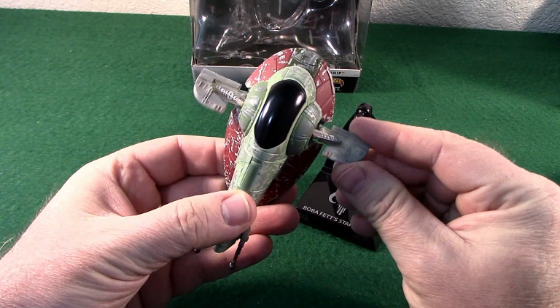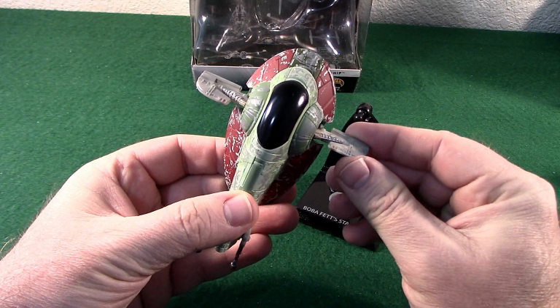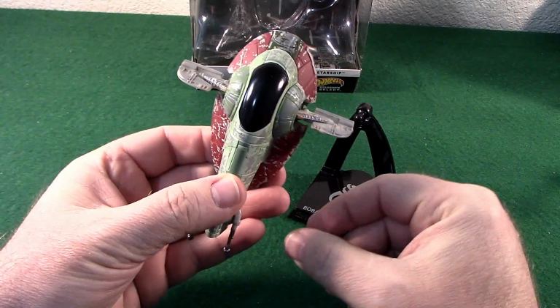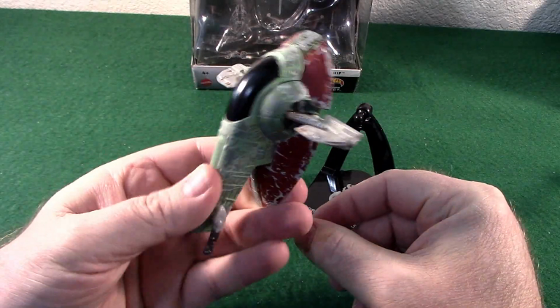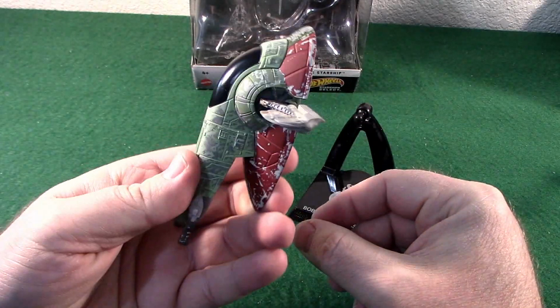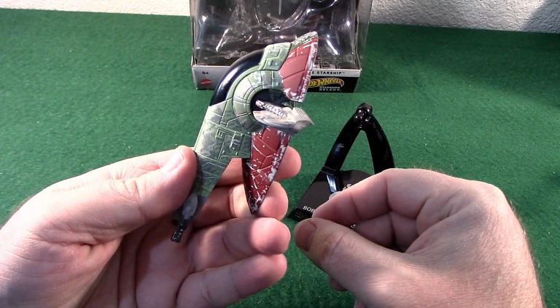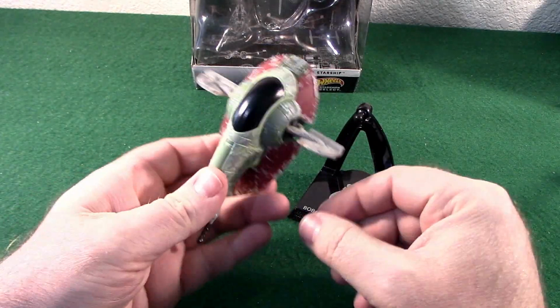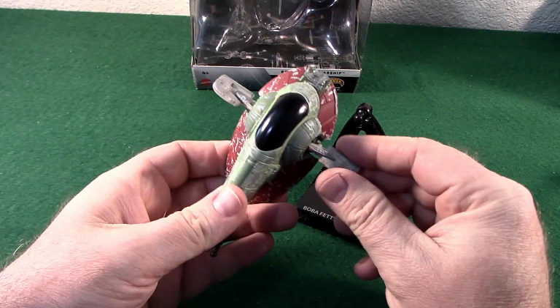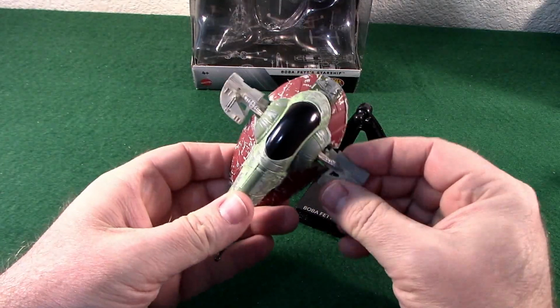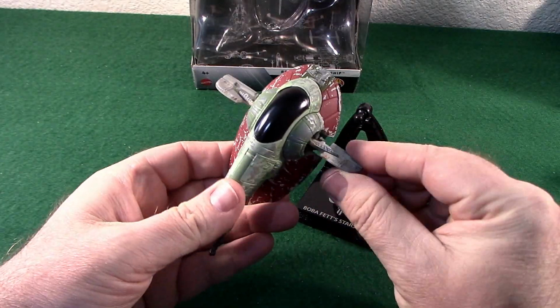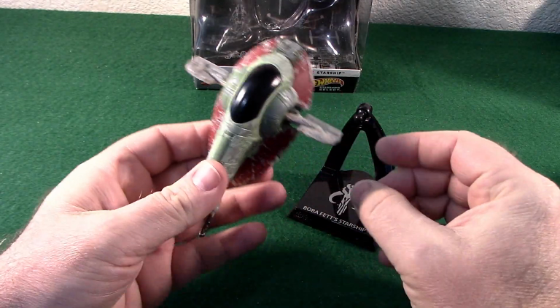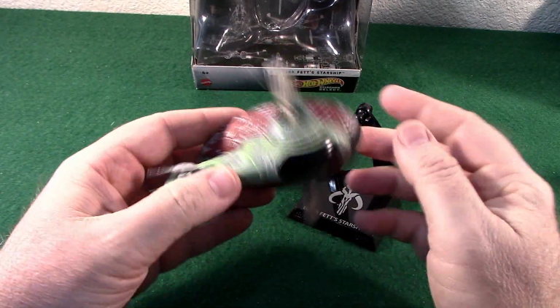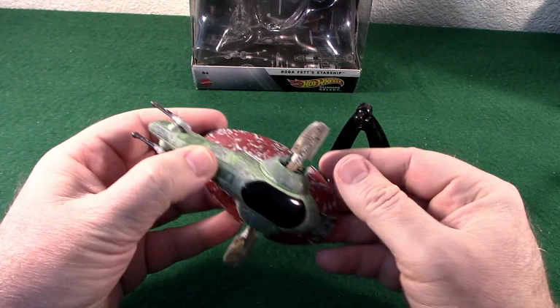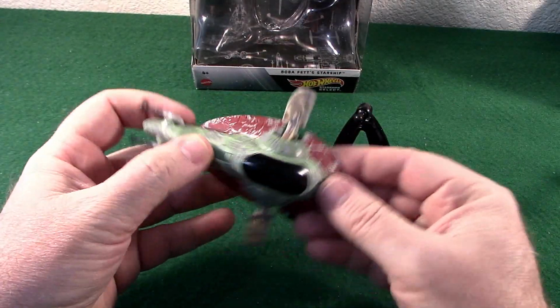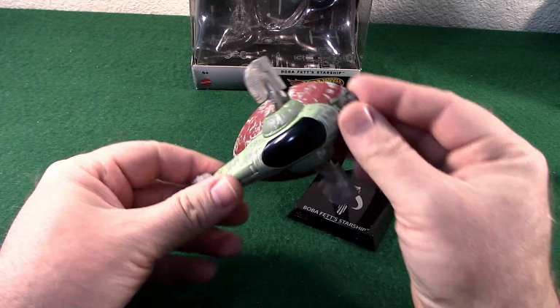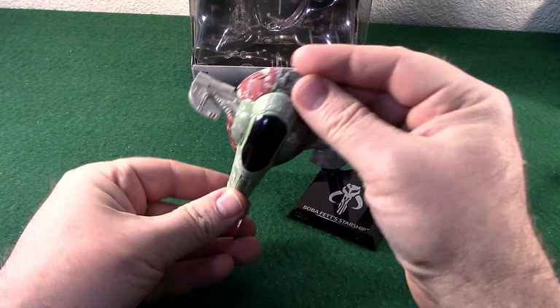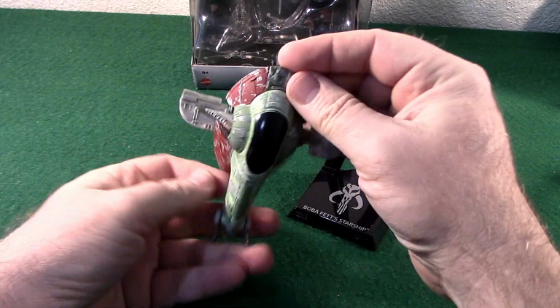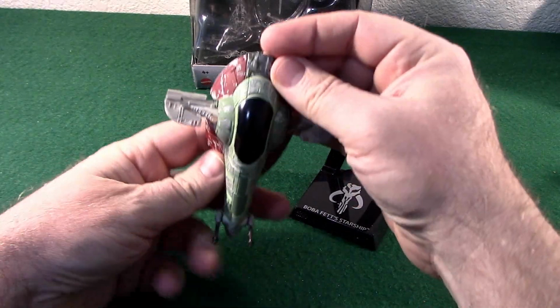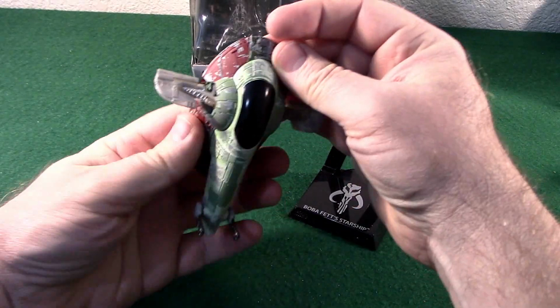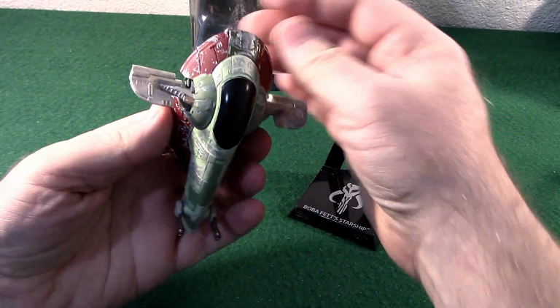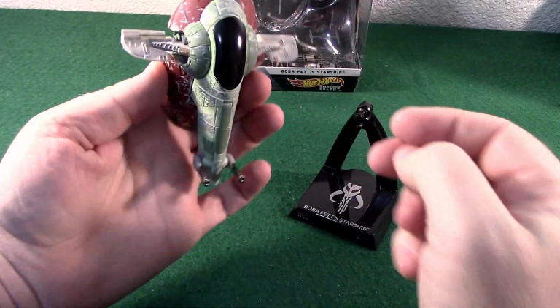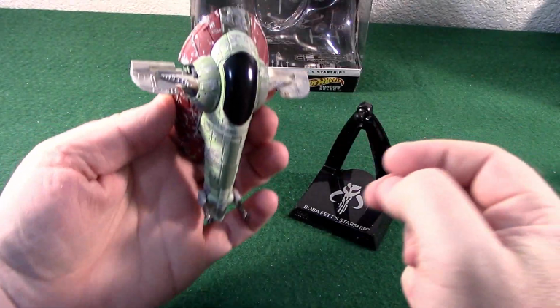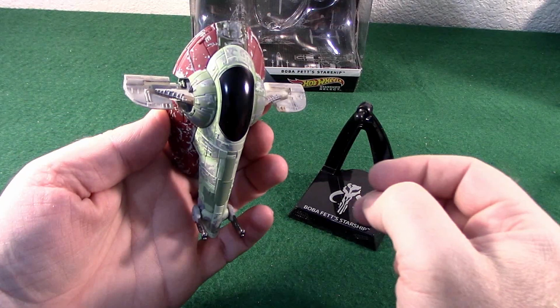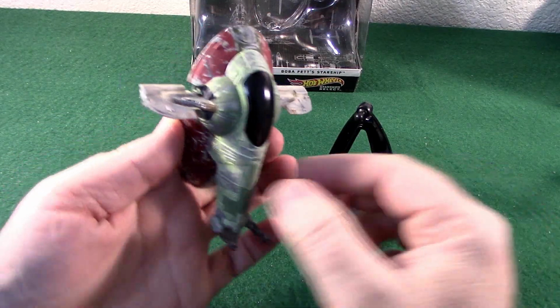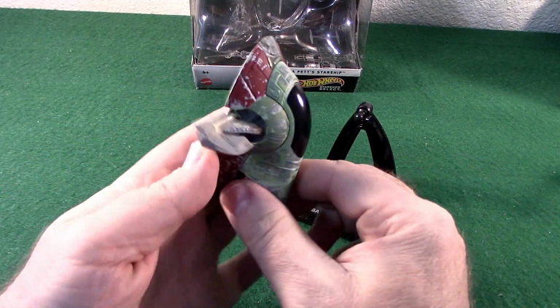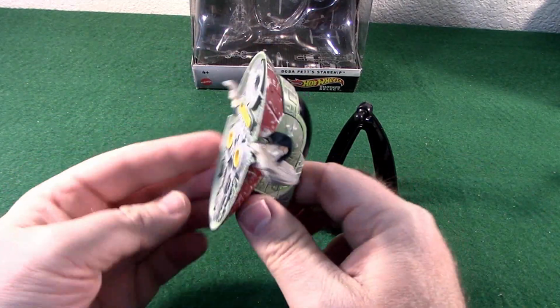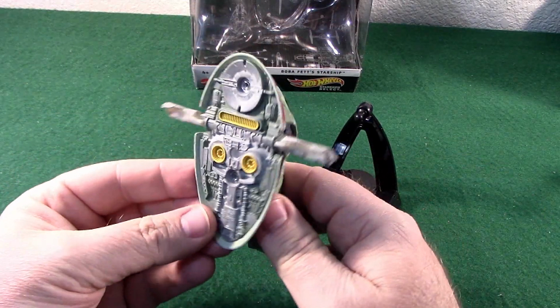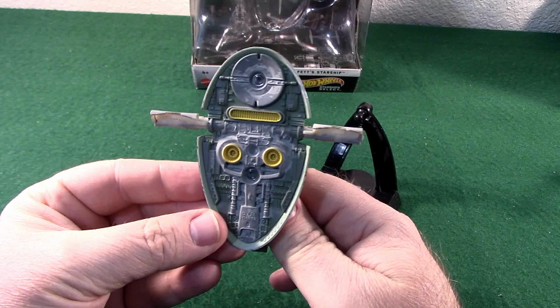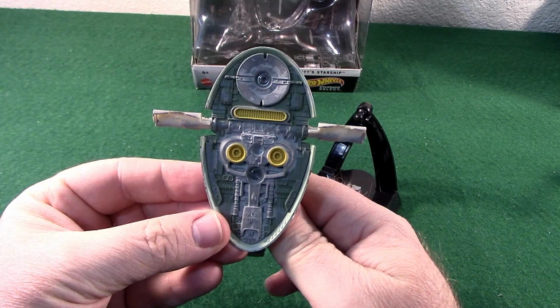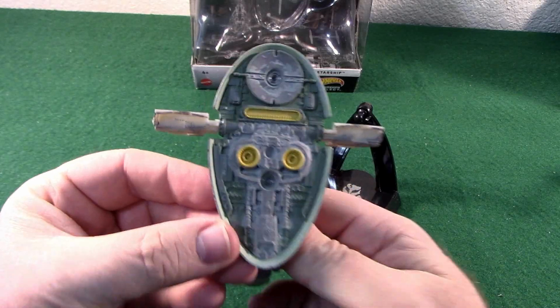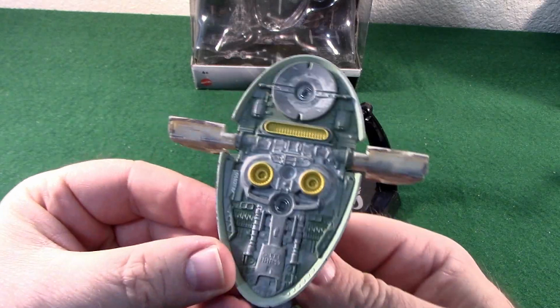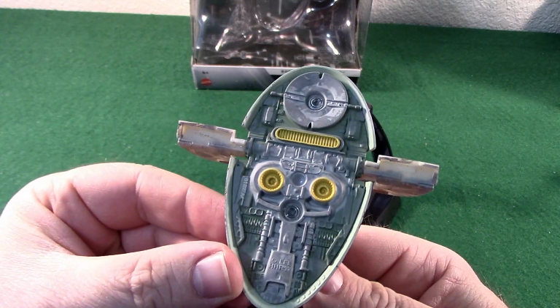And you can manually rotate the little winglets, because the ship flies like that. Here's the underside.